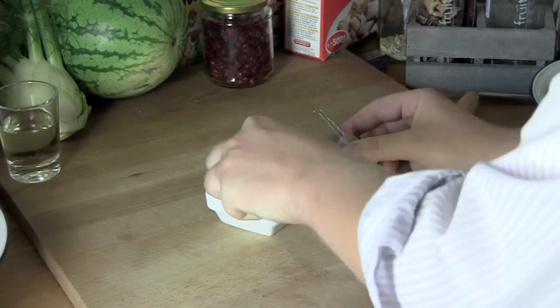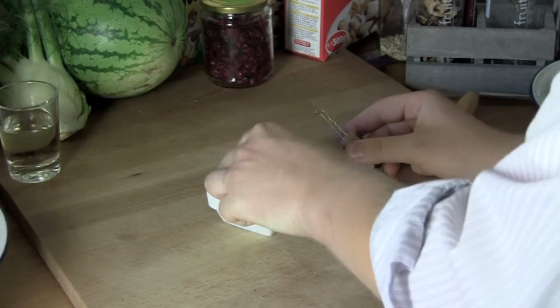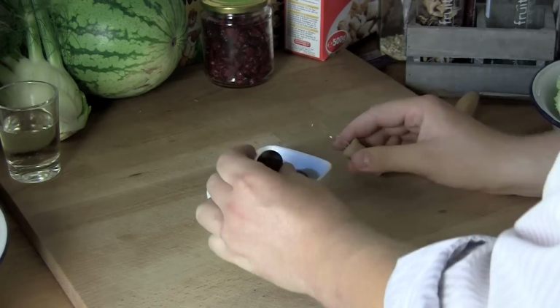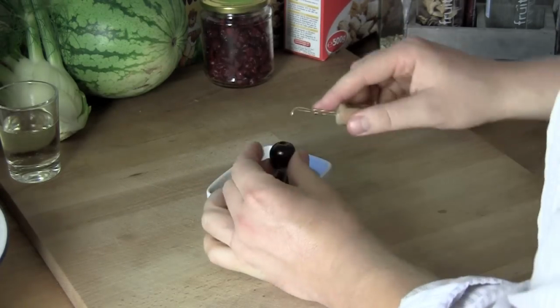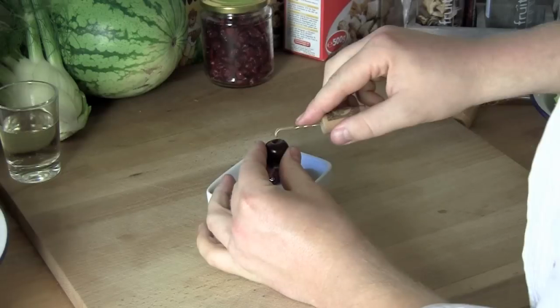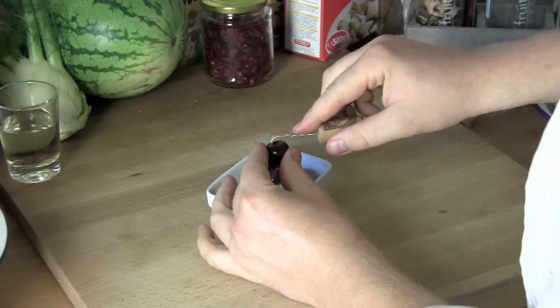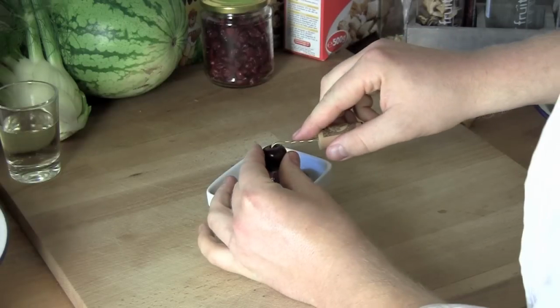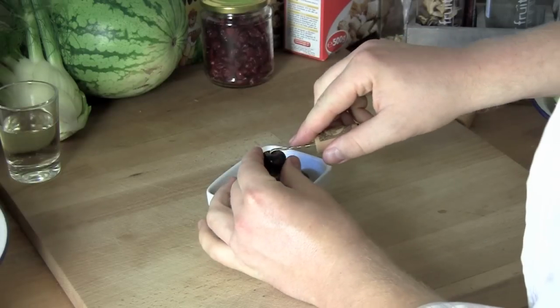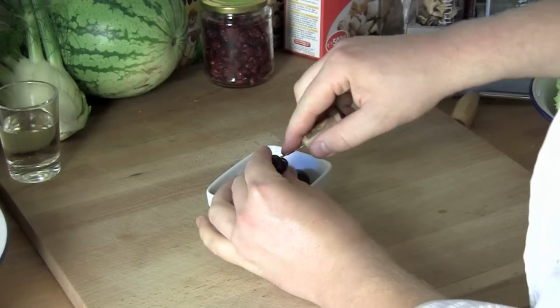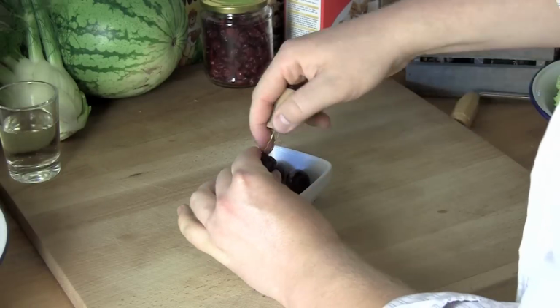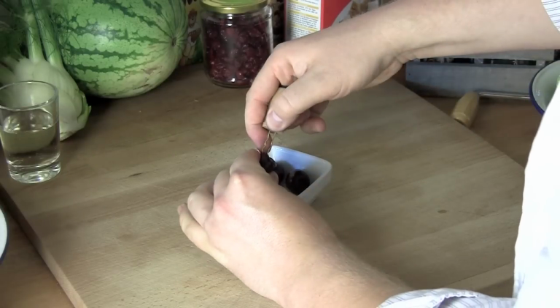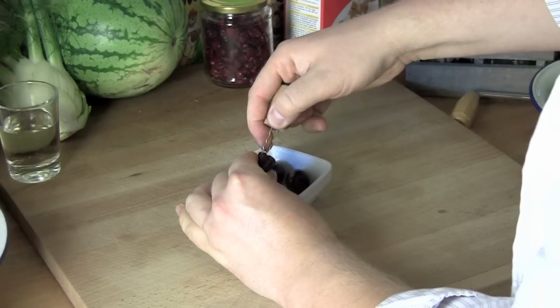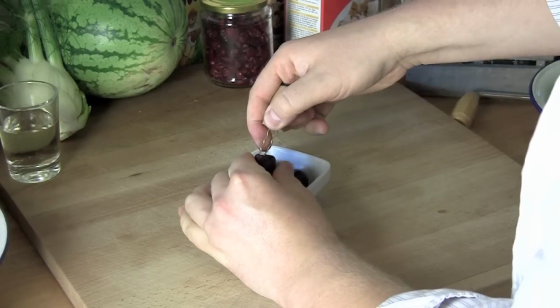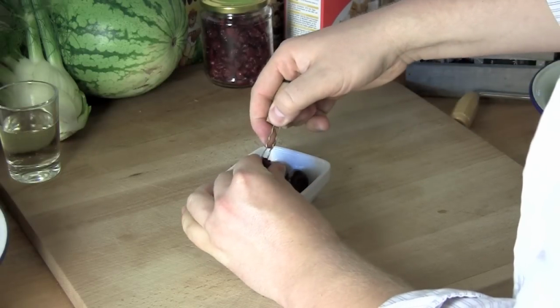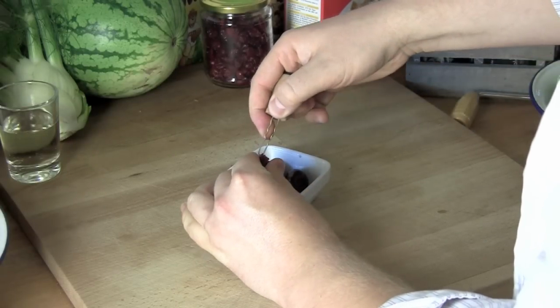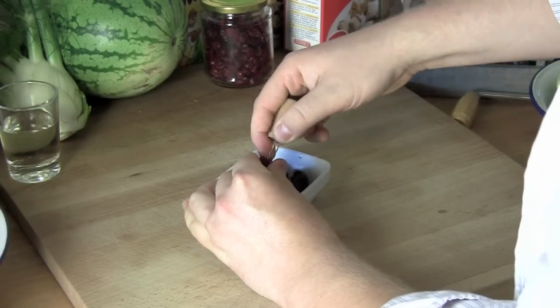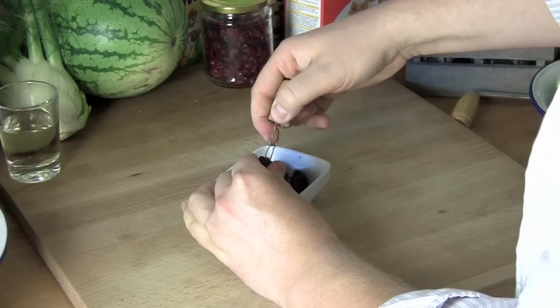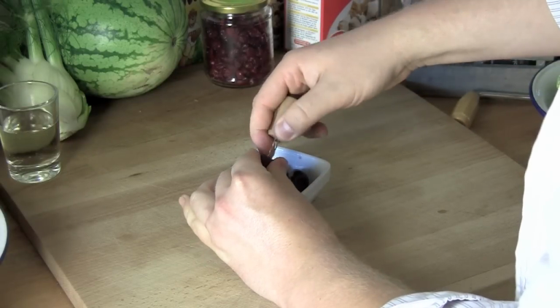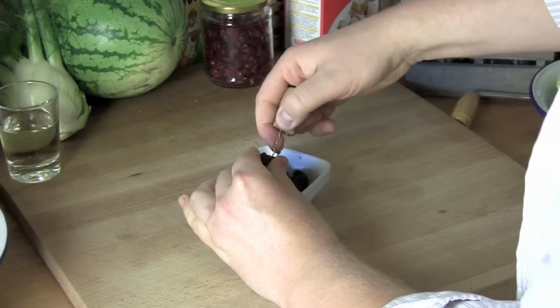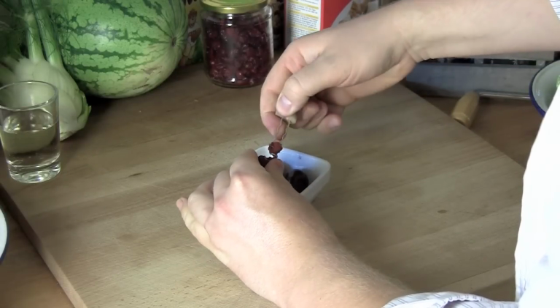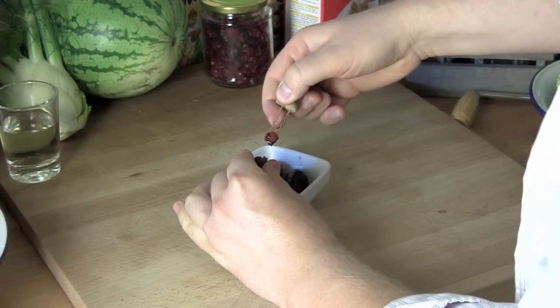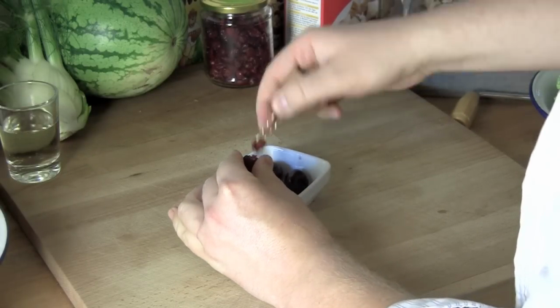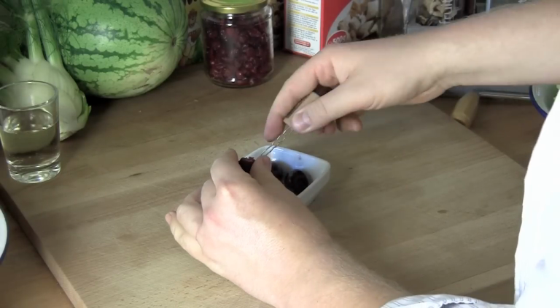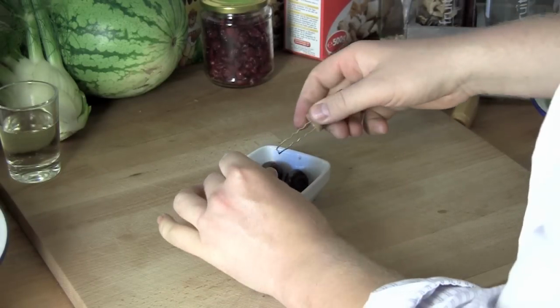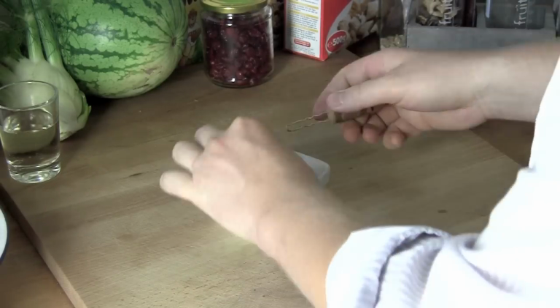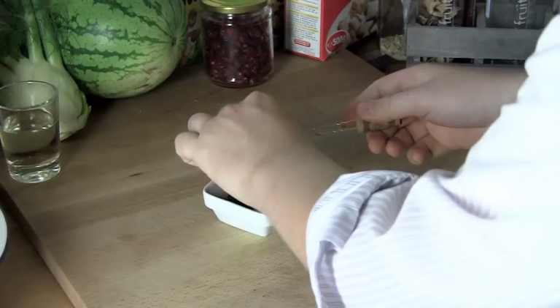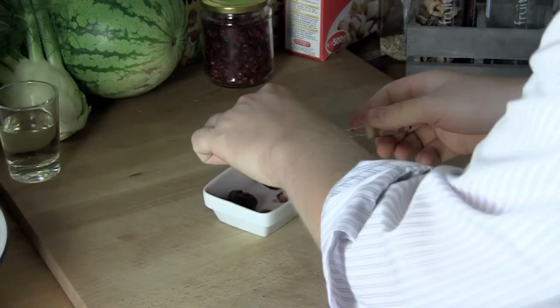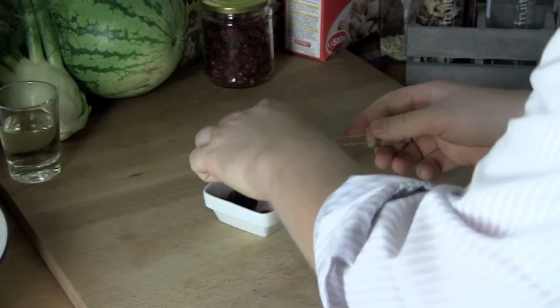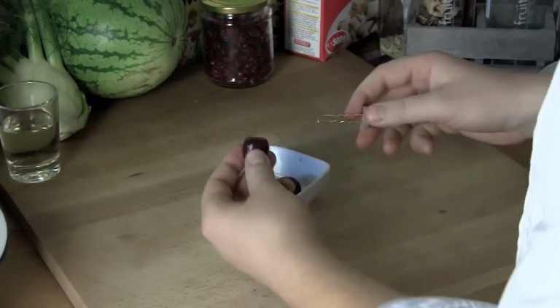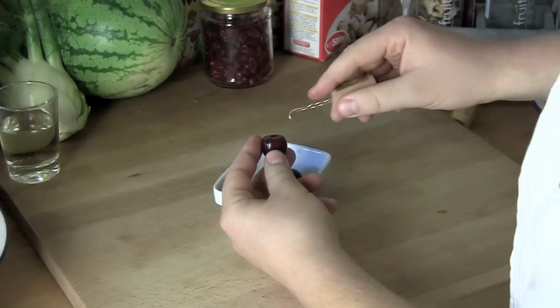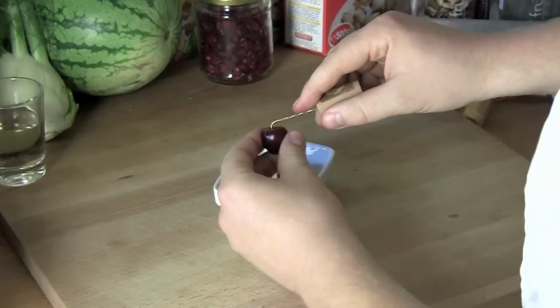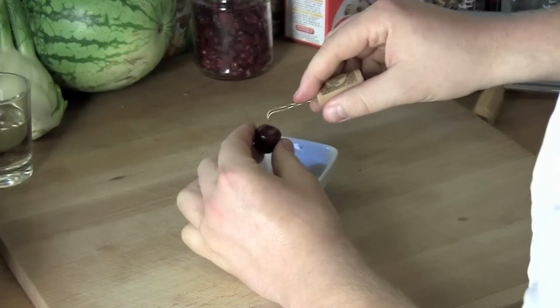Then take a cherry and dip the tip of the hairpin into the opening where the cherry stem was removed. Scoop around the seed and simply pull the seed out of the opening.